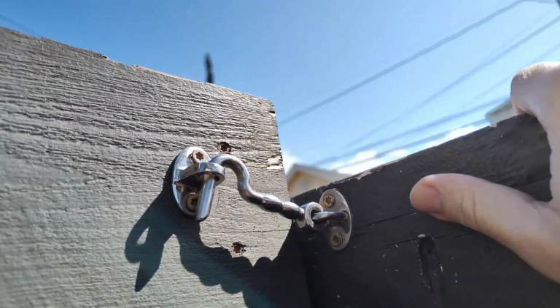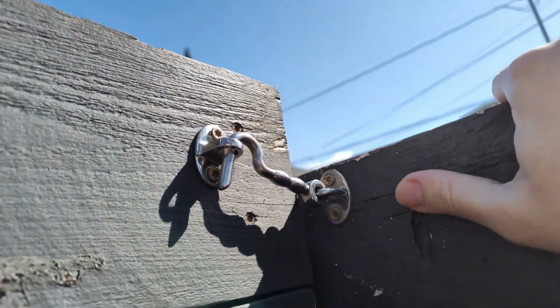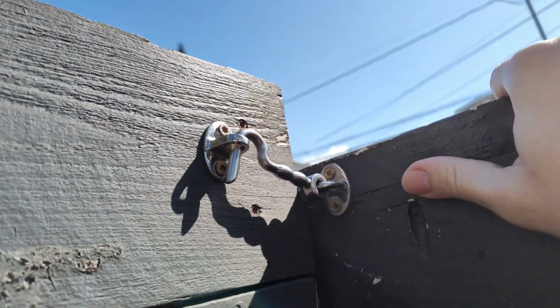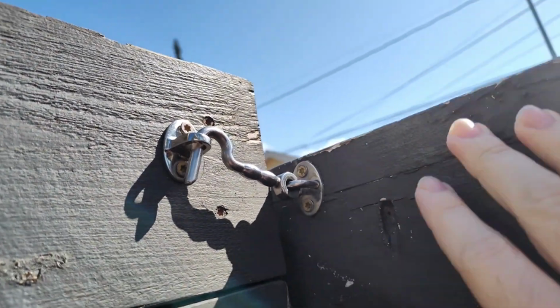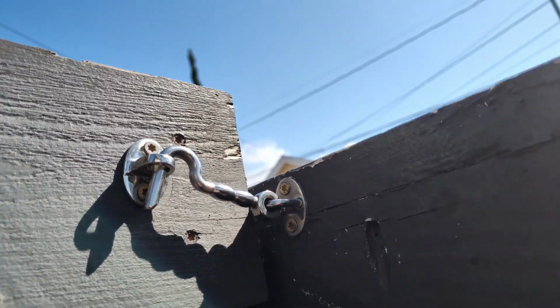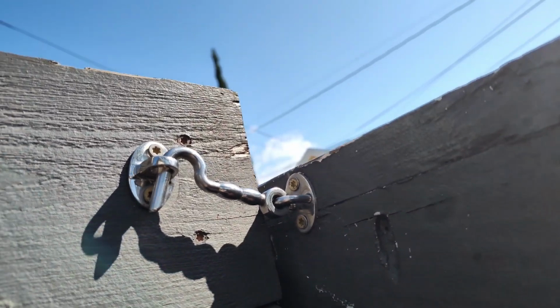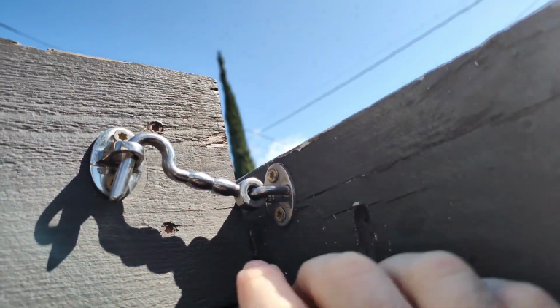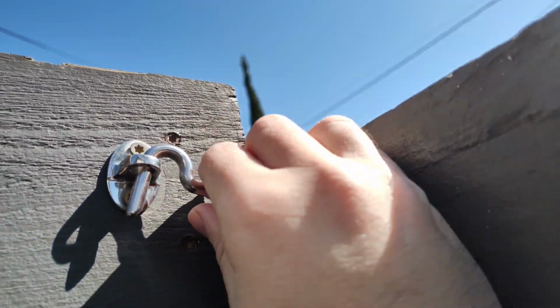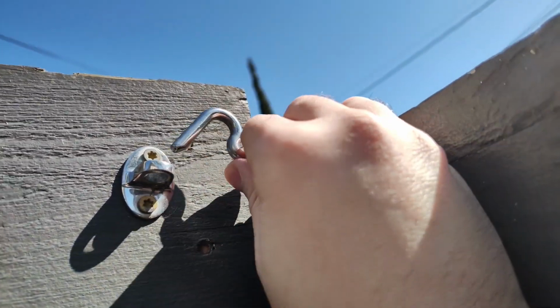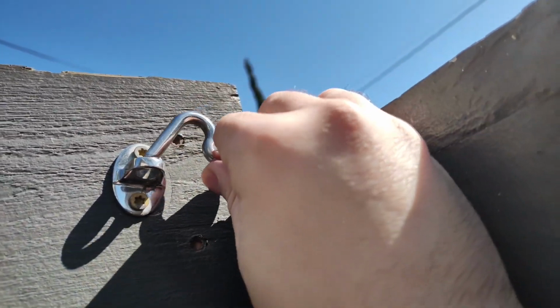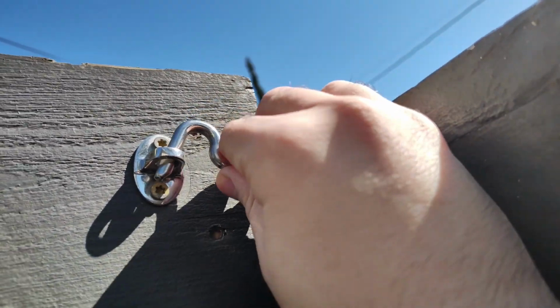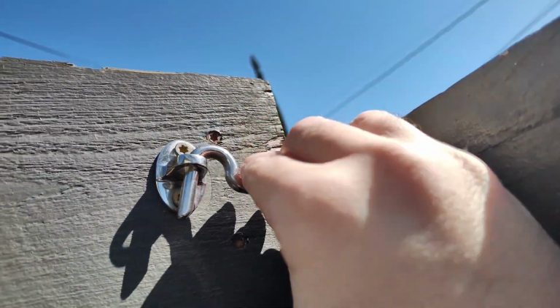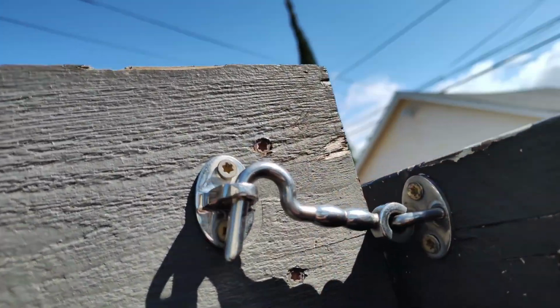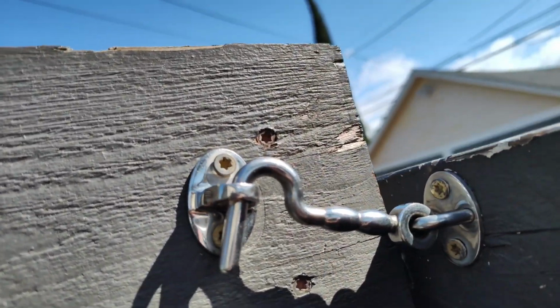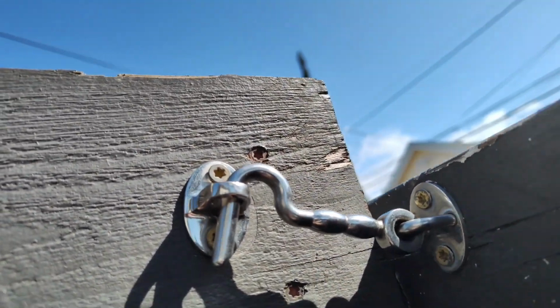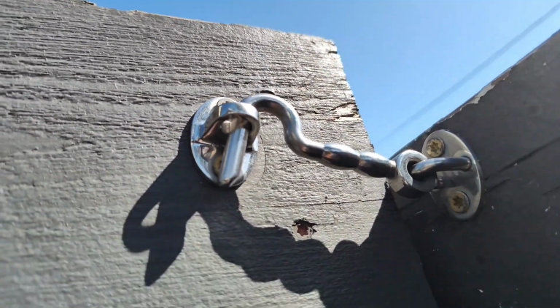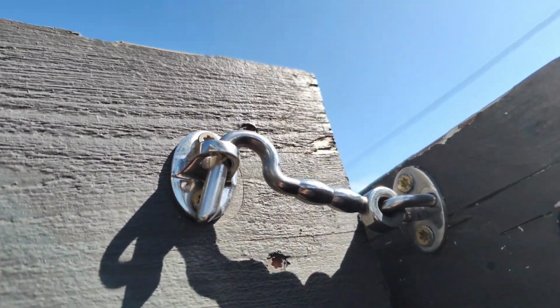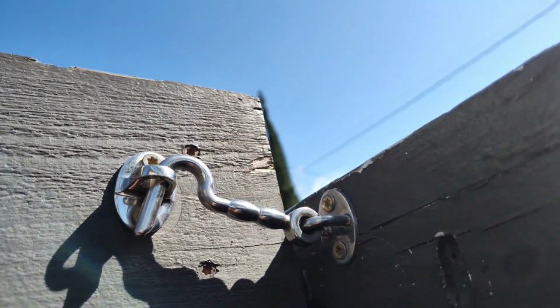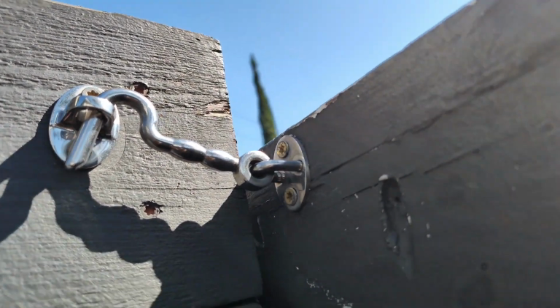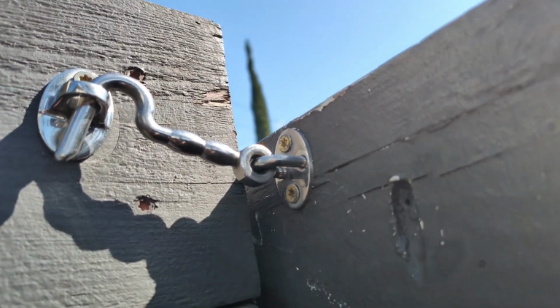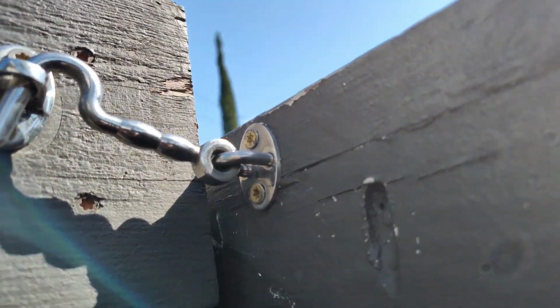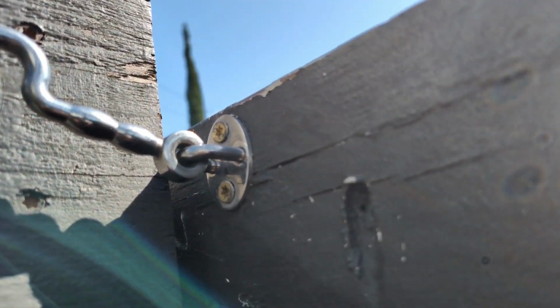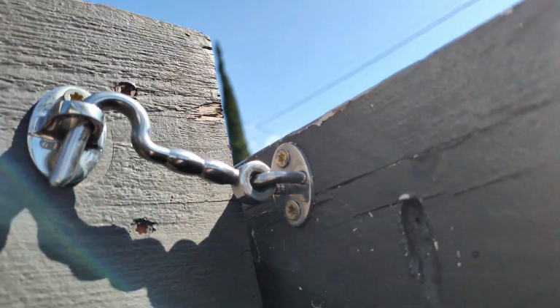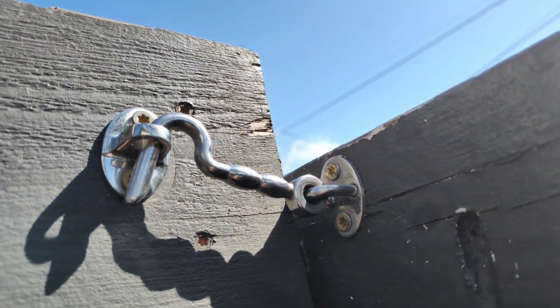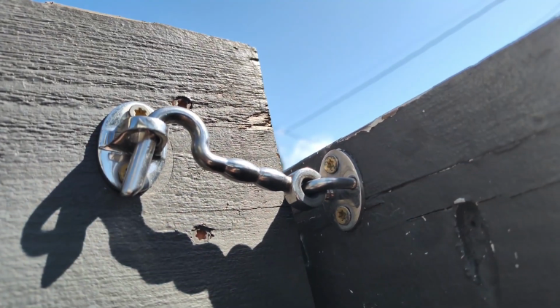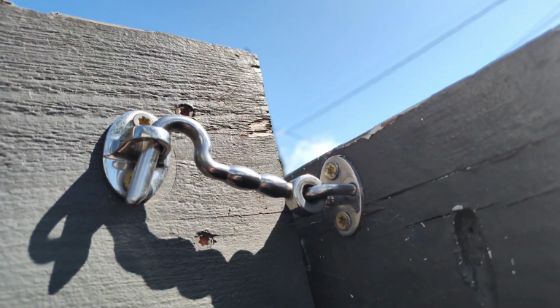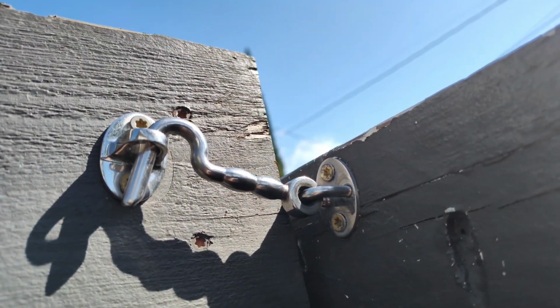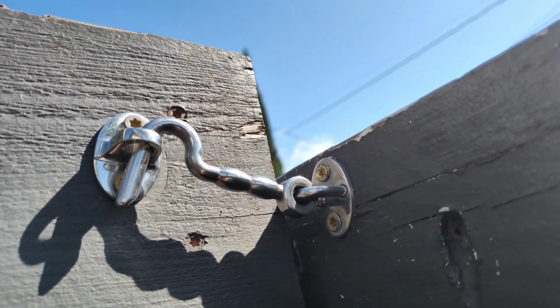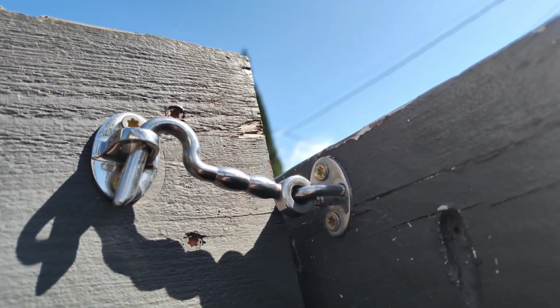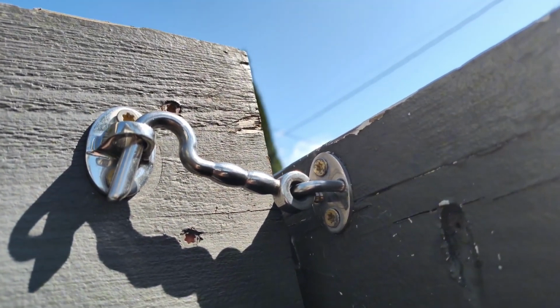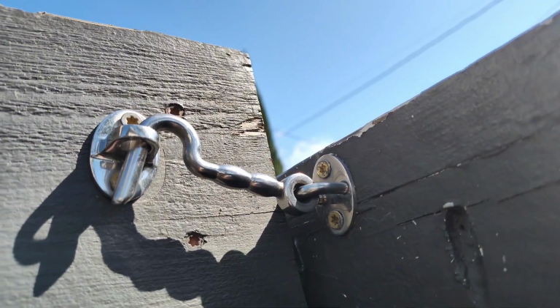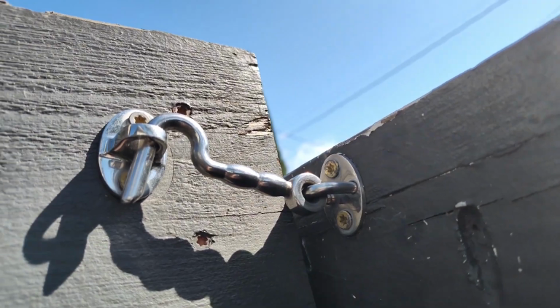They both attach with two screws a piece, just a couple different pieces, easy to fasten into the wall, holds in place nicely, easy to remove, easy to install, very useful. You can use it outside or inside.